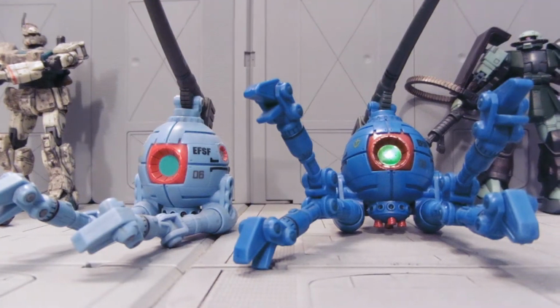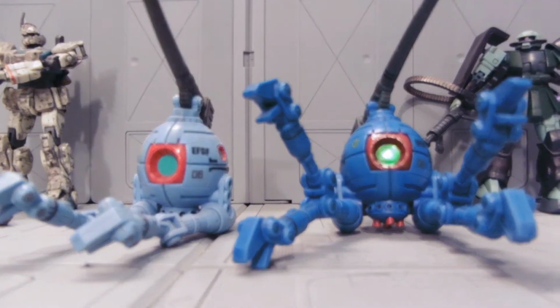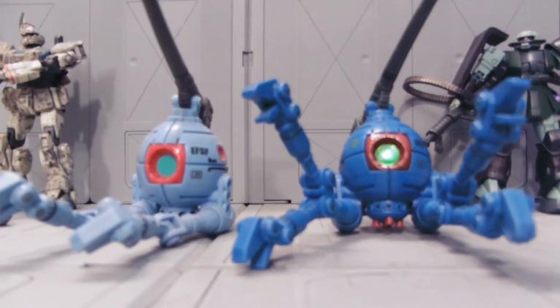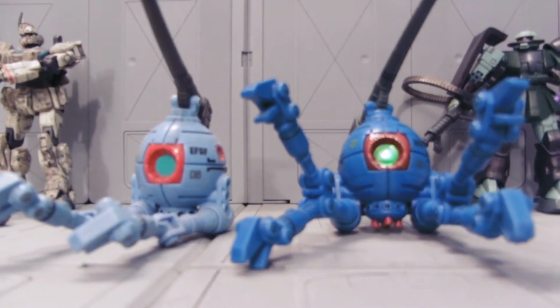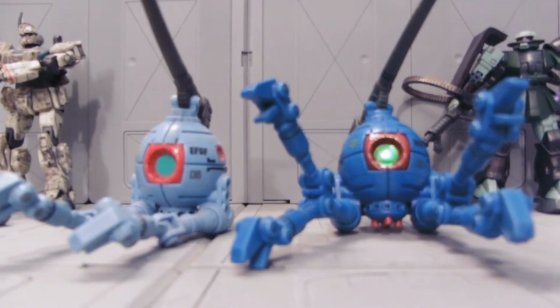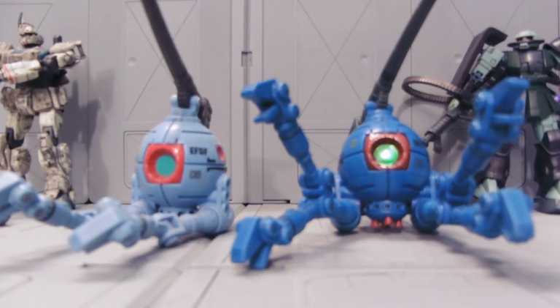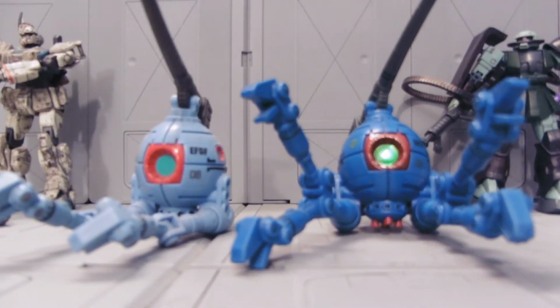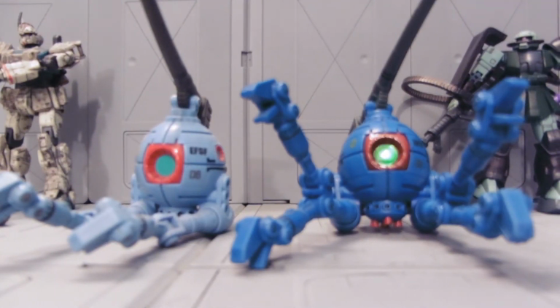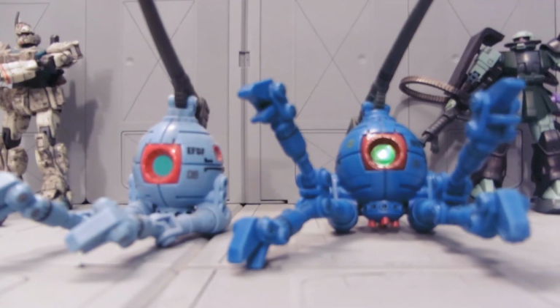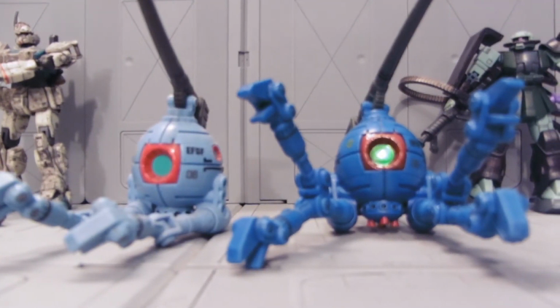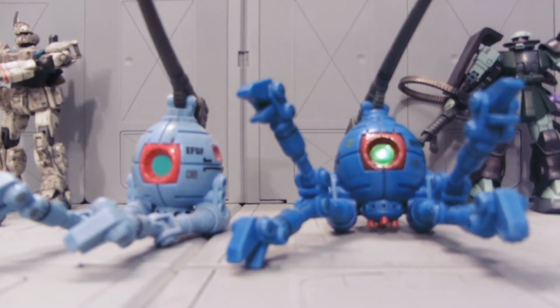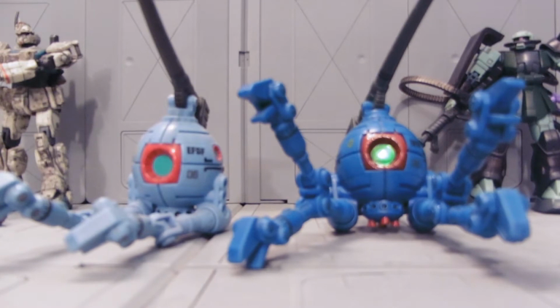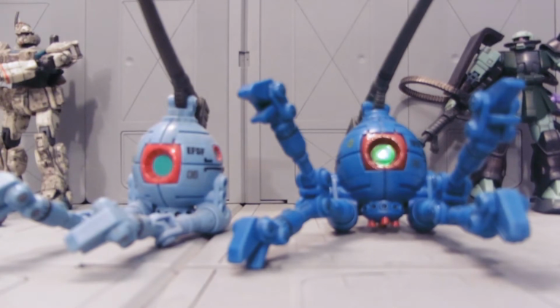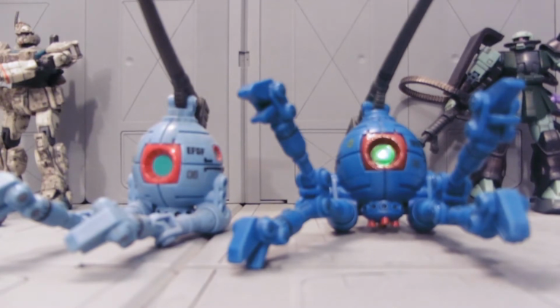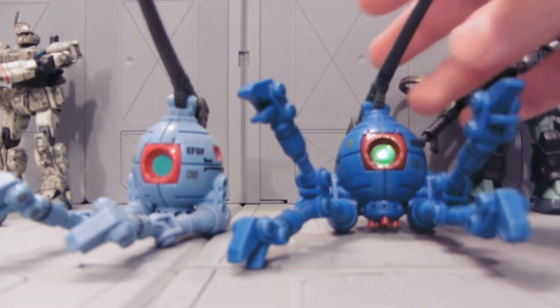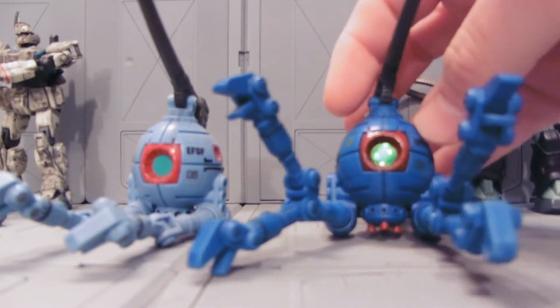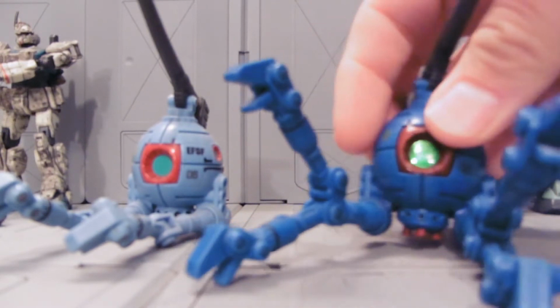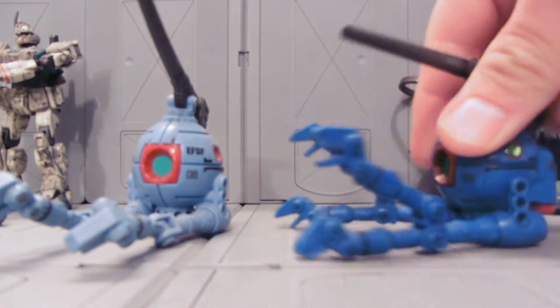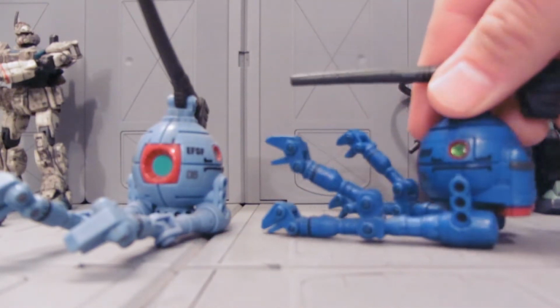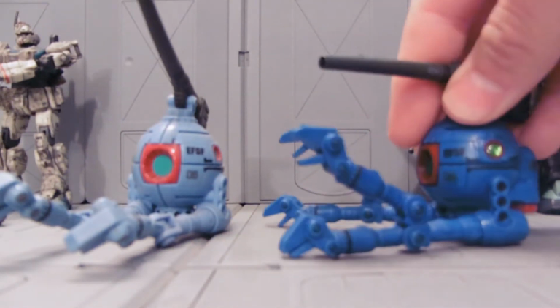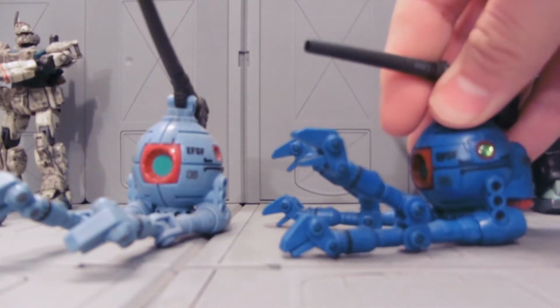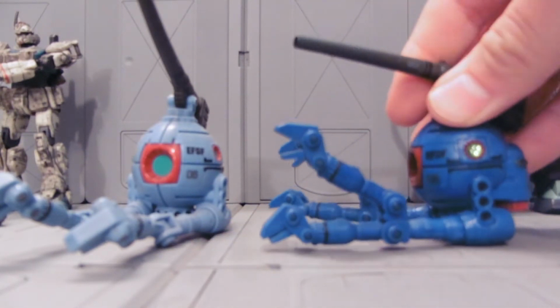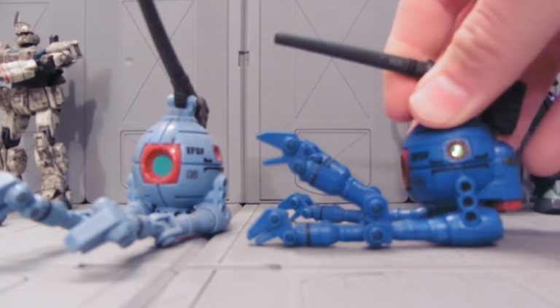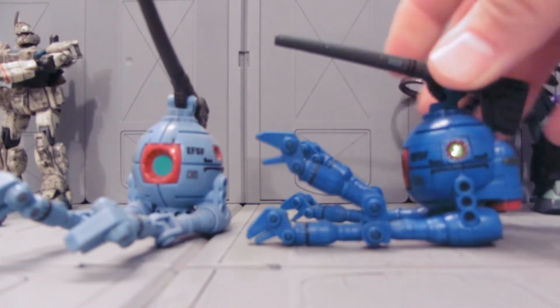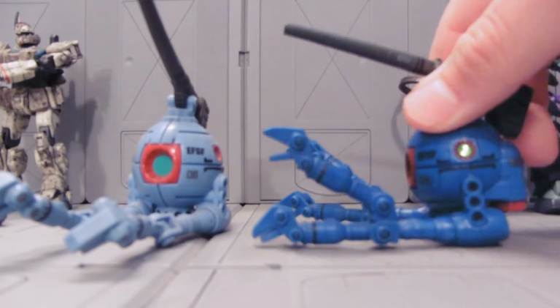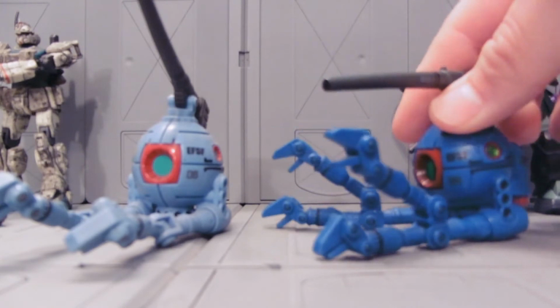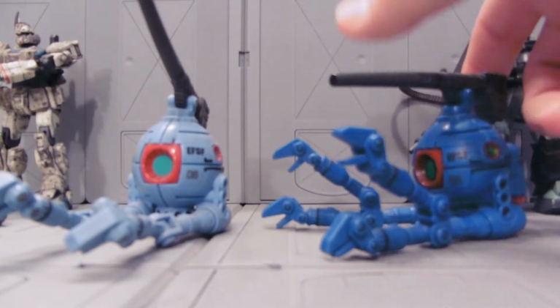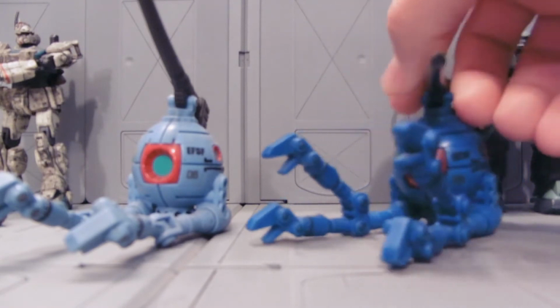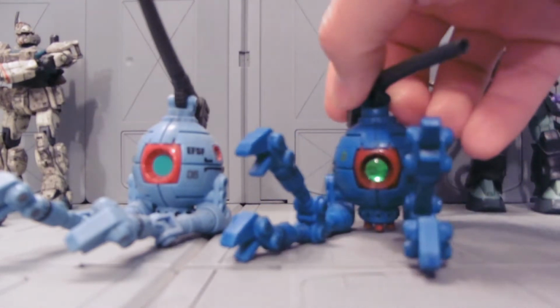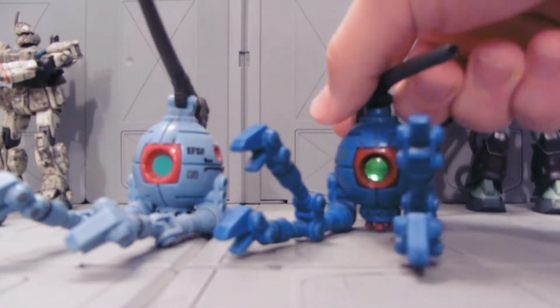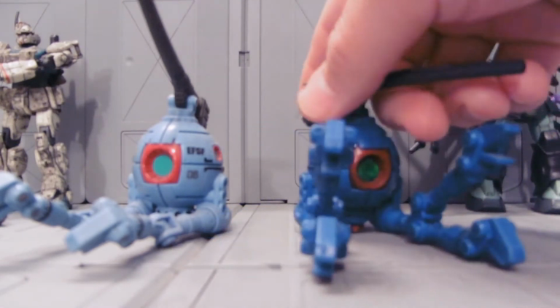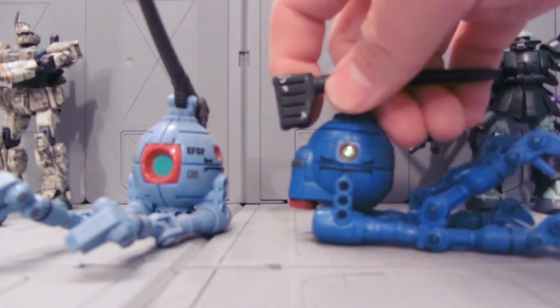Hey guys, Jessica Dombu here with another Custom Gundam MSA review, and today I'm showing off my detail parts, which are these reflective stickers, jewel stickers, sometimes called sticker earrings.